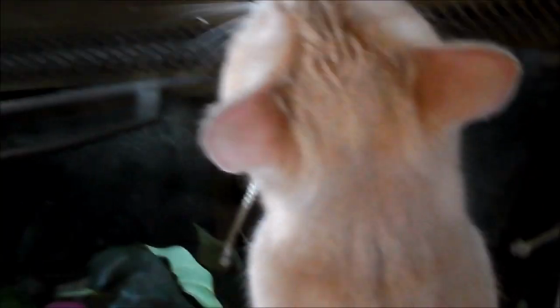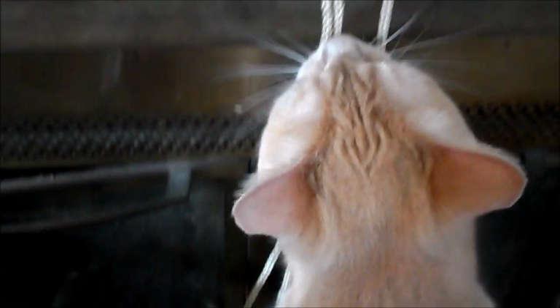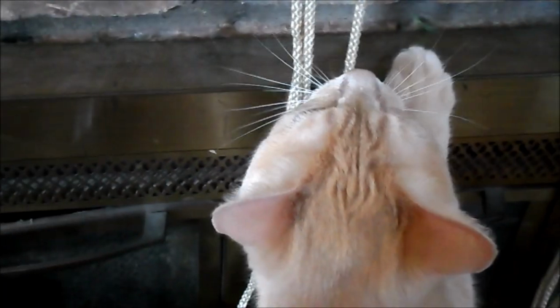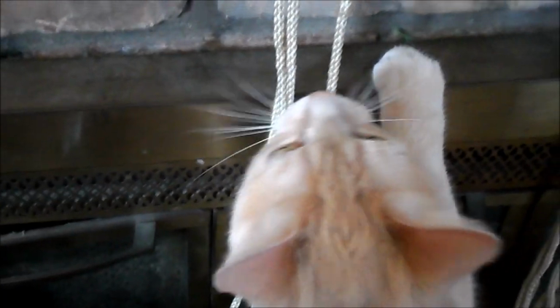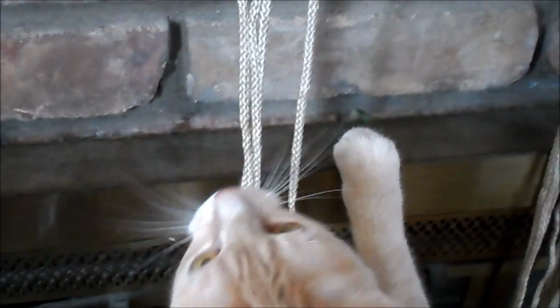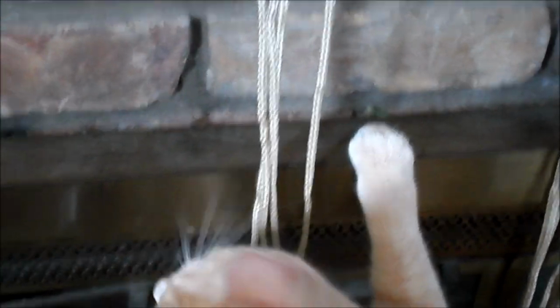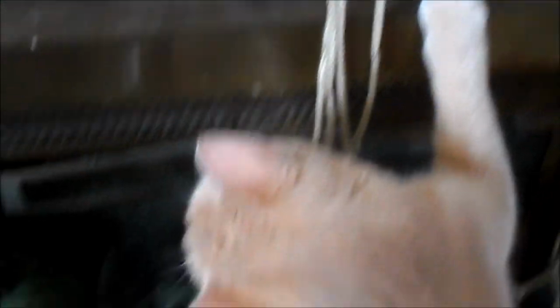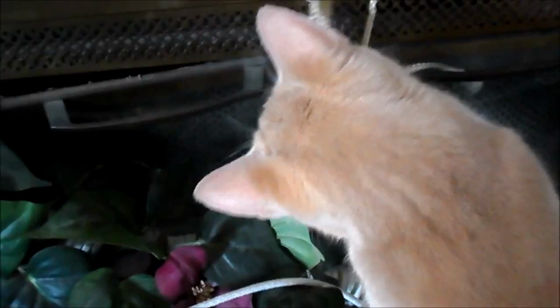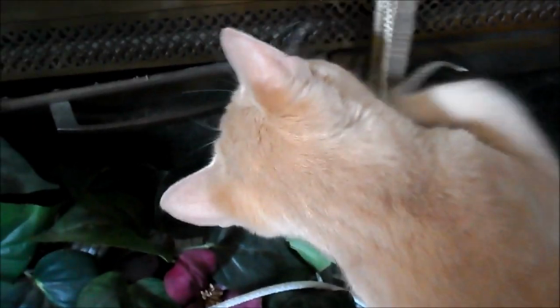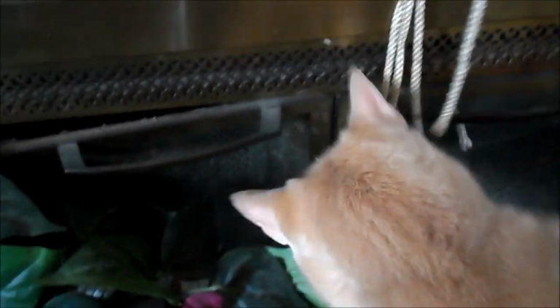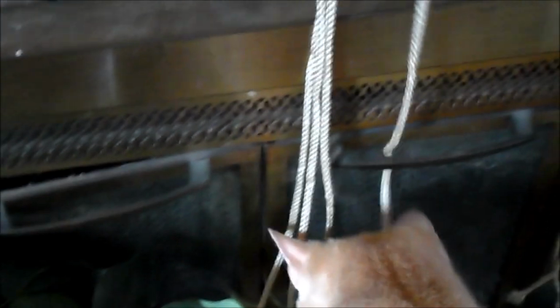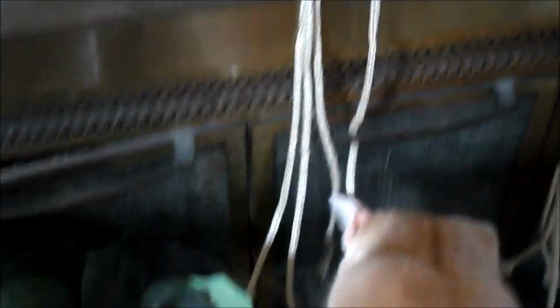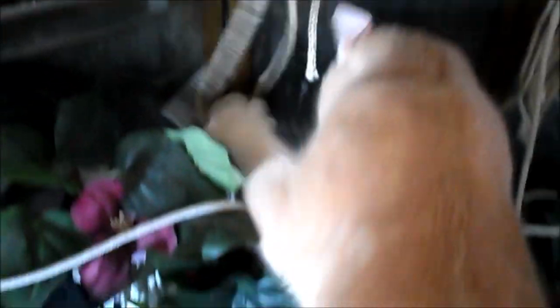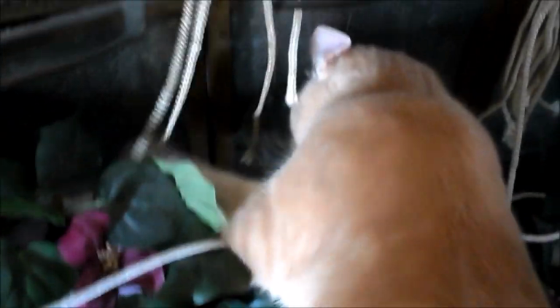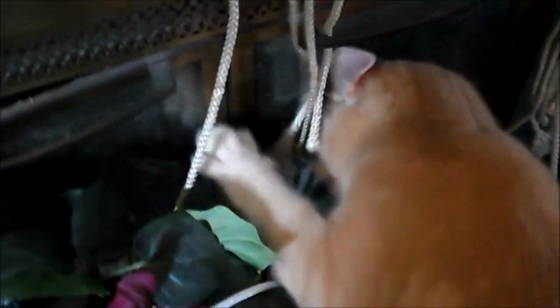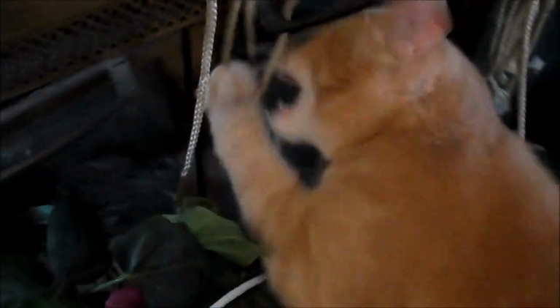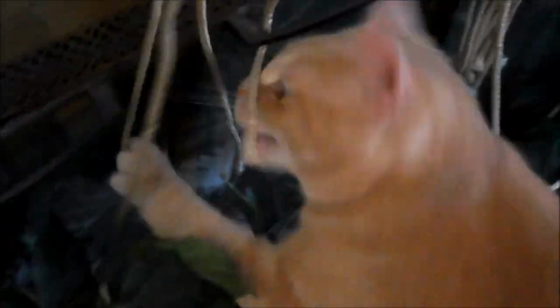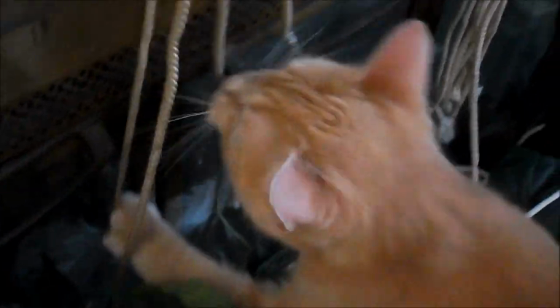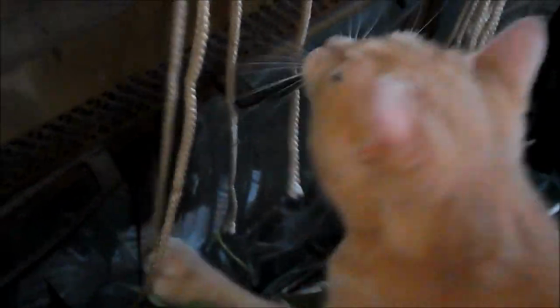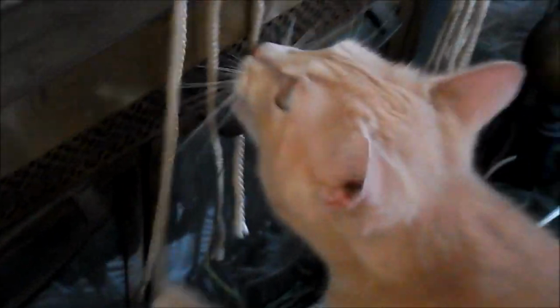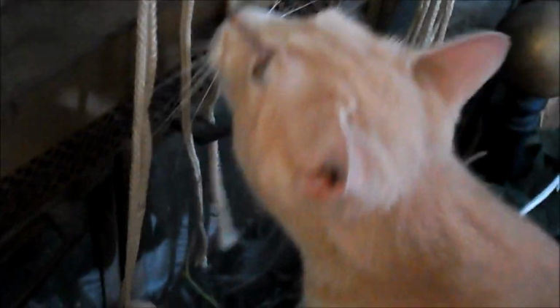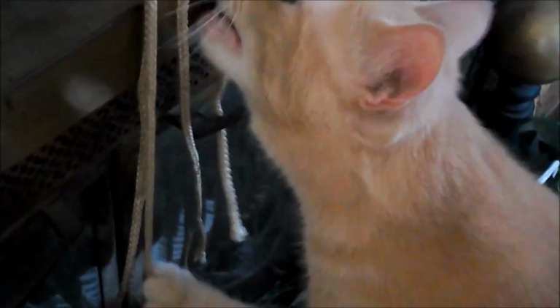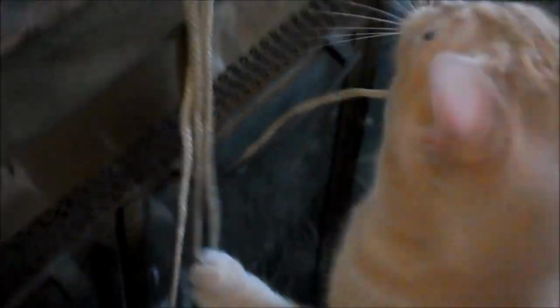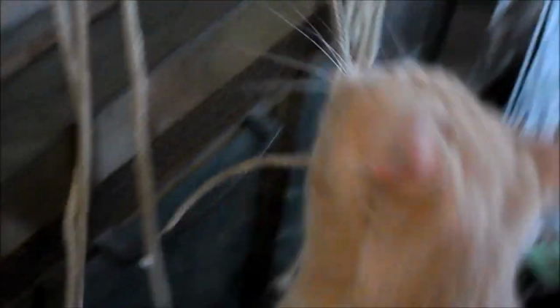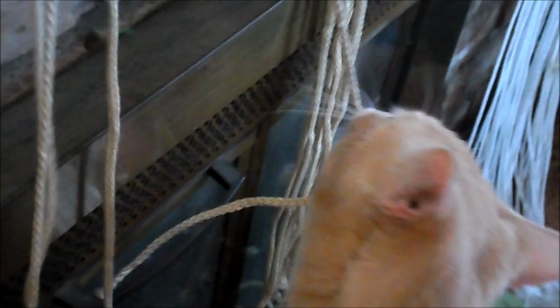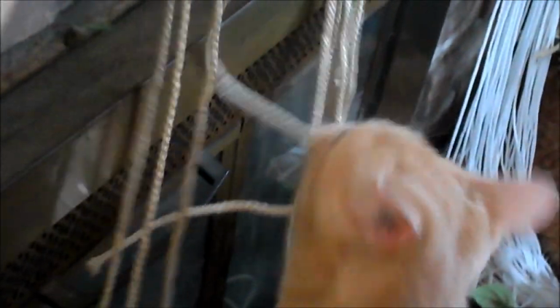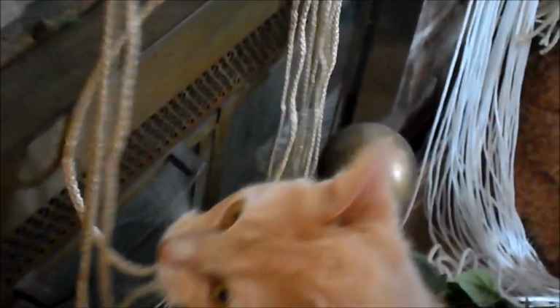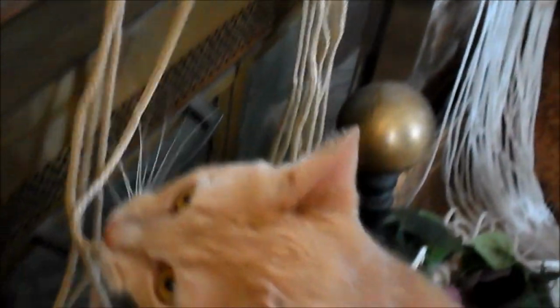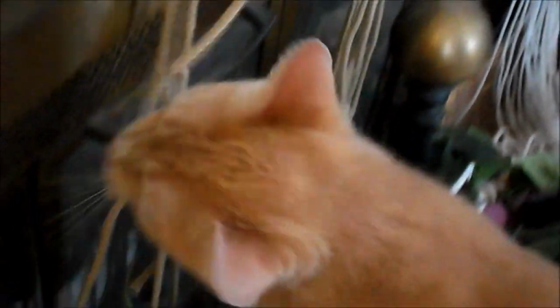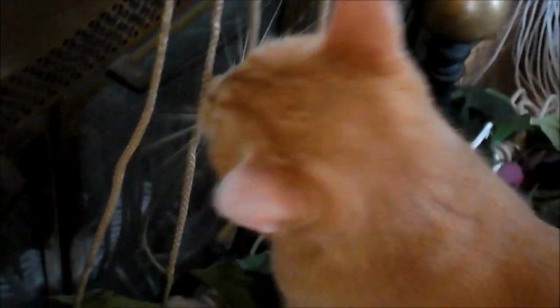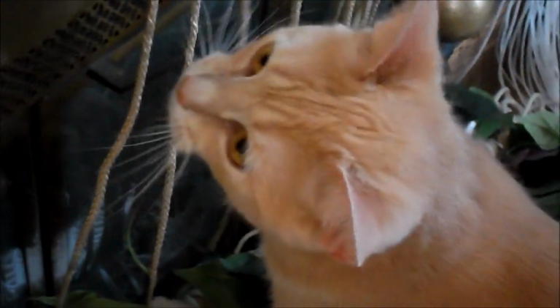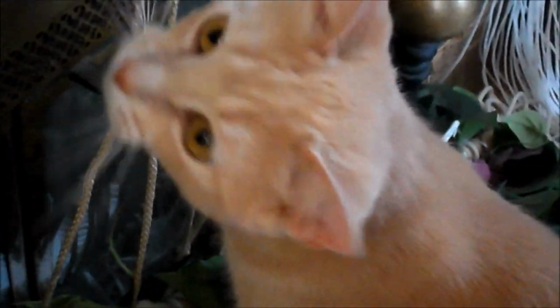I have a cat here who is very interested in my strings. Say hello to Princess — are you teaching everyone how to do macrame?